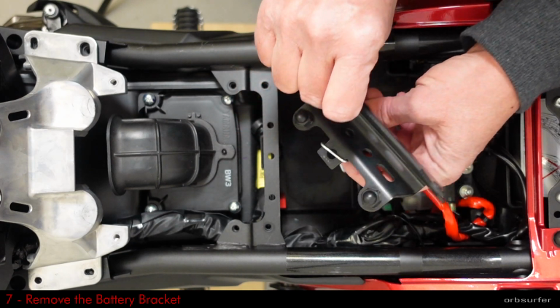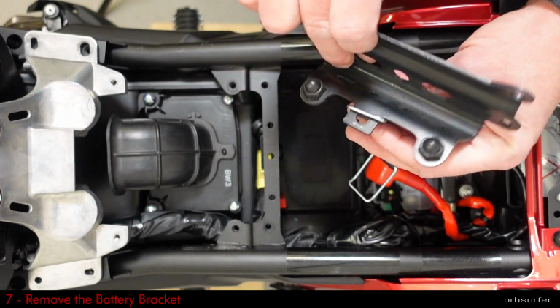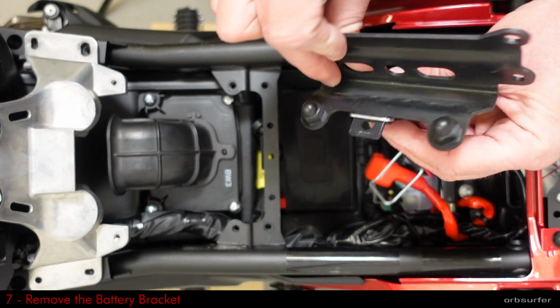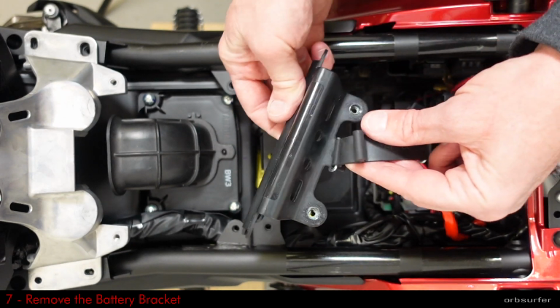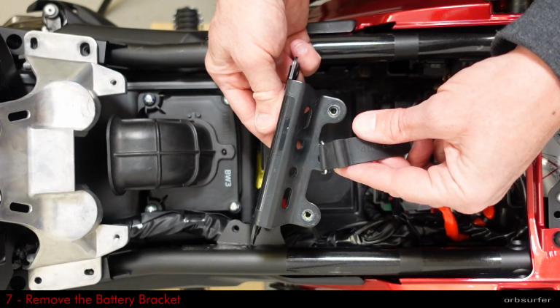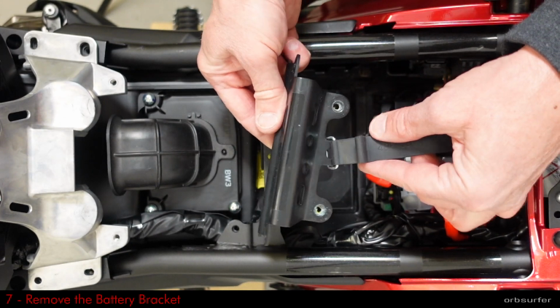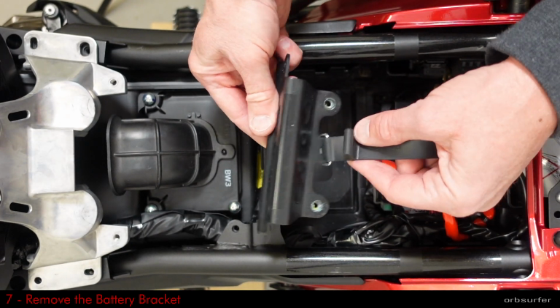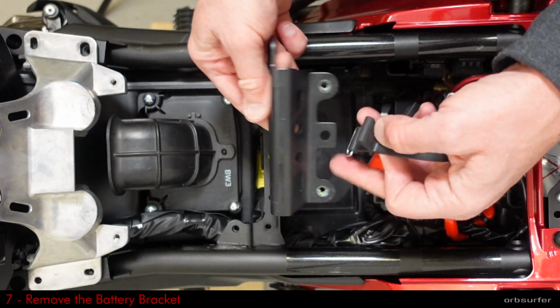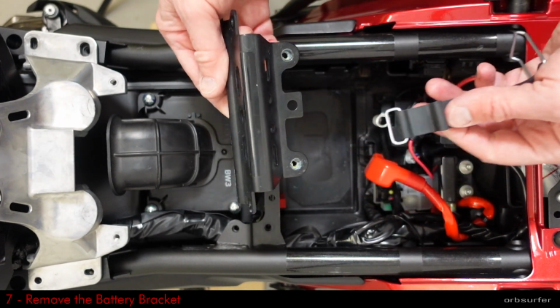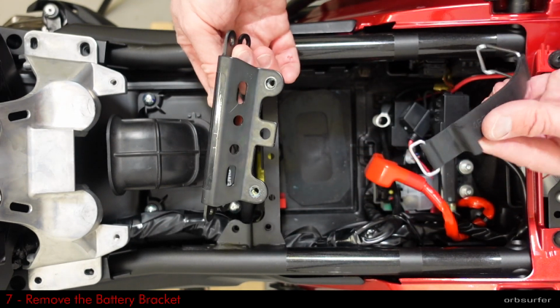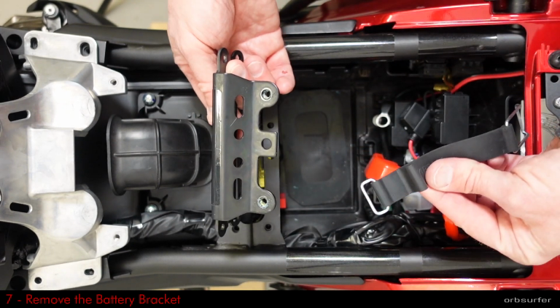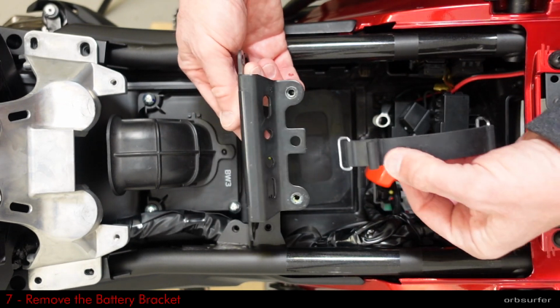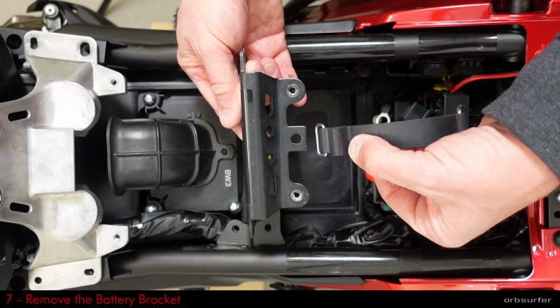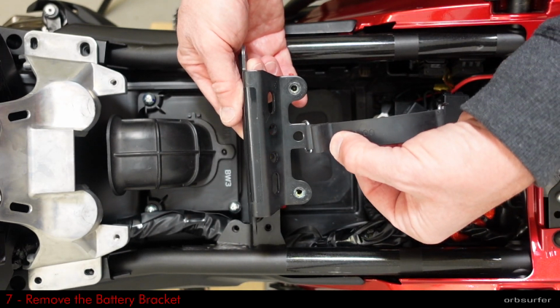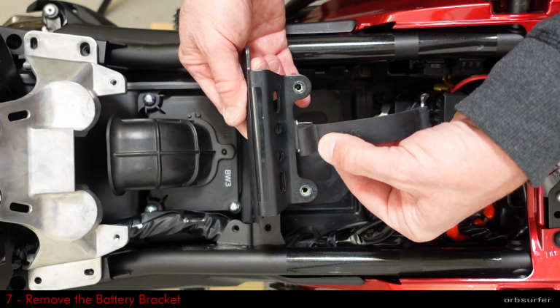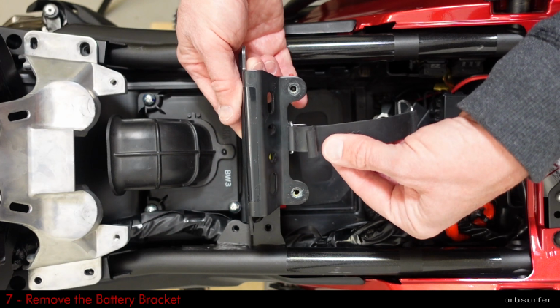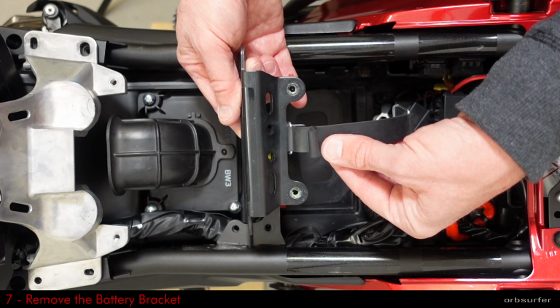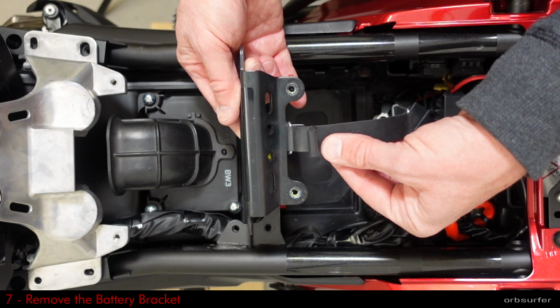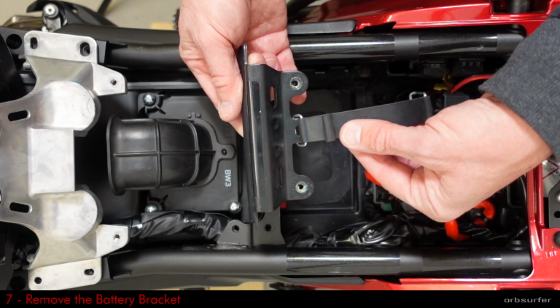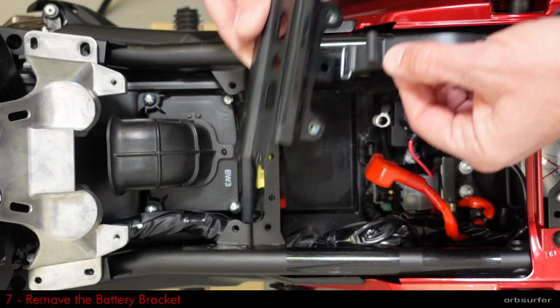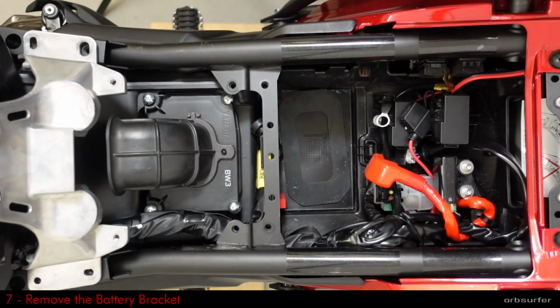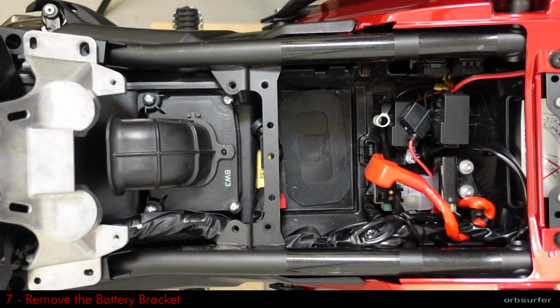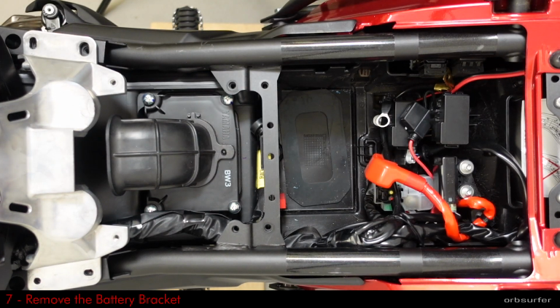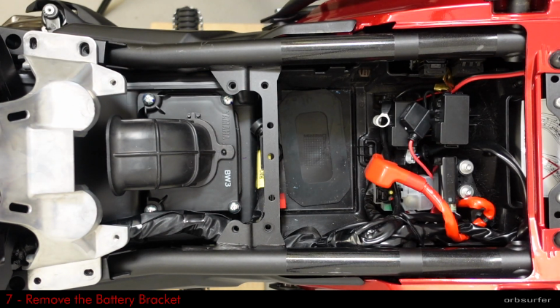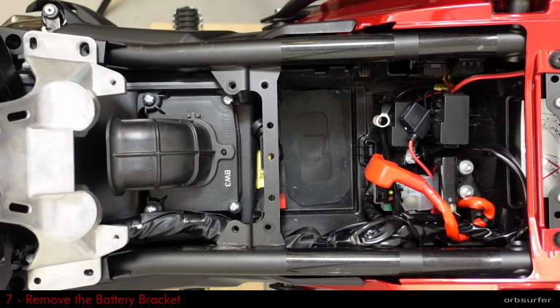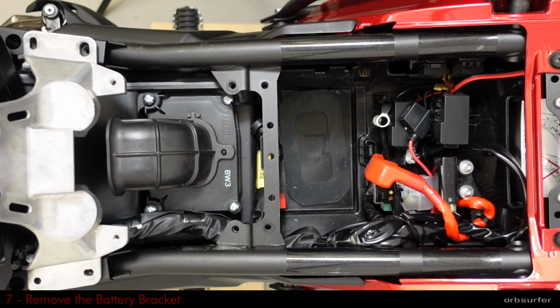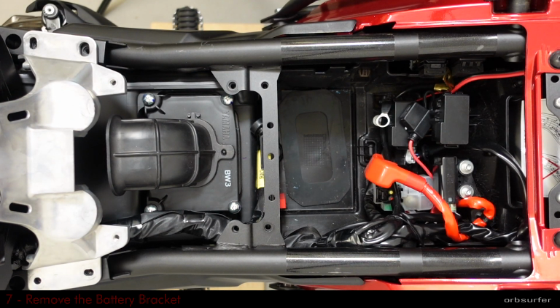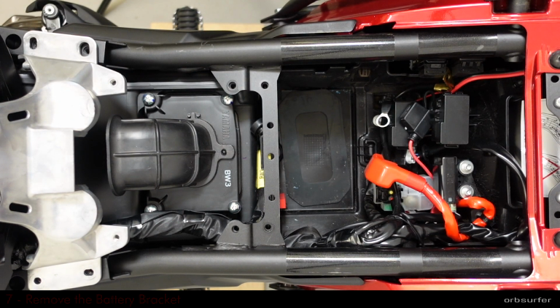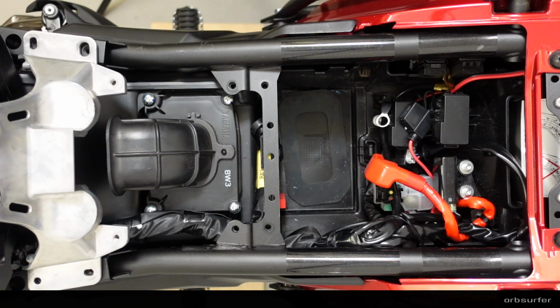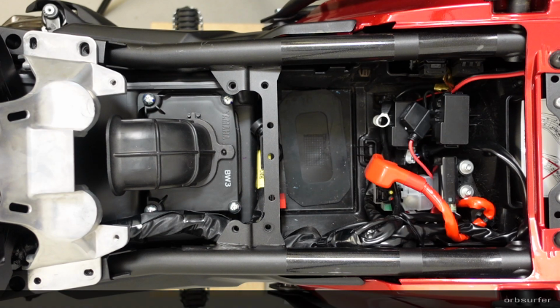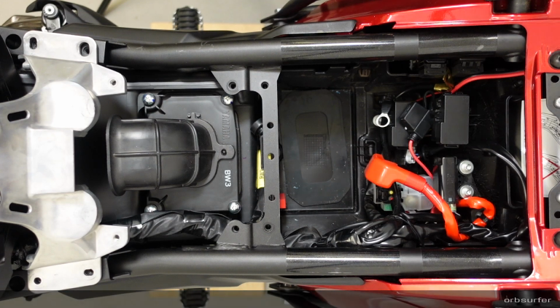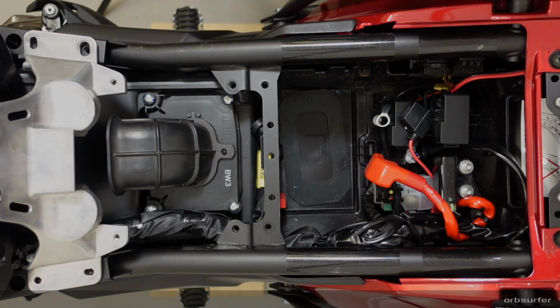Note the tab on the bracket holding the battery strap — that metal tab fits into a slot on the frame itself. Be aware of that when you put the bracket back on.